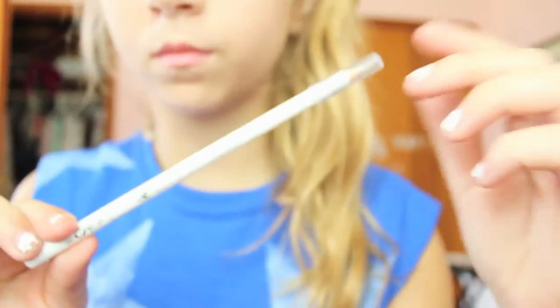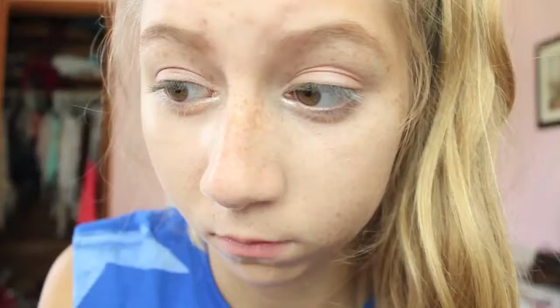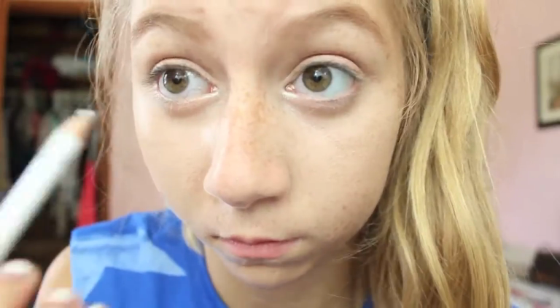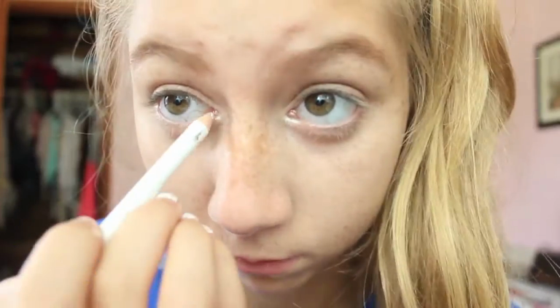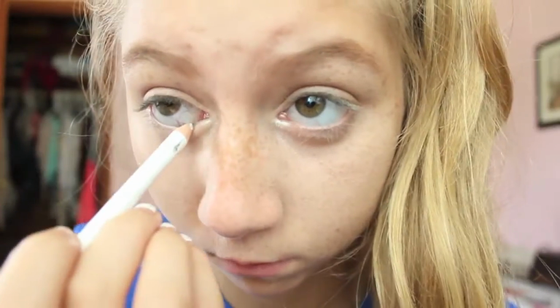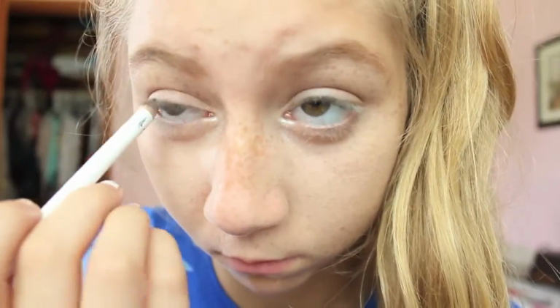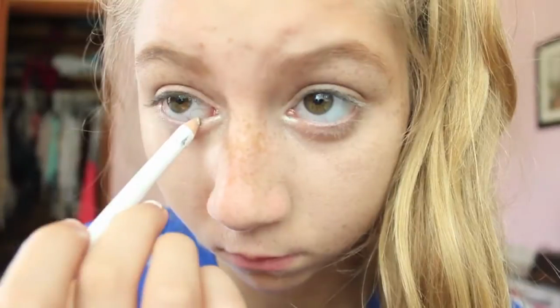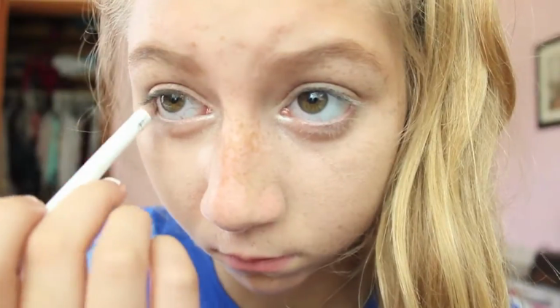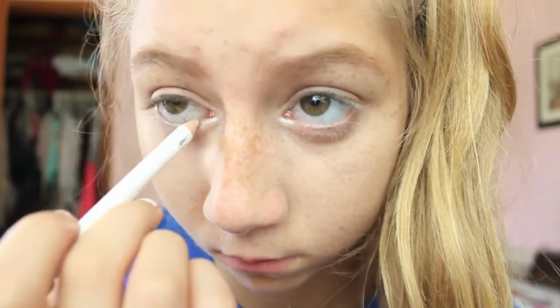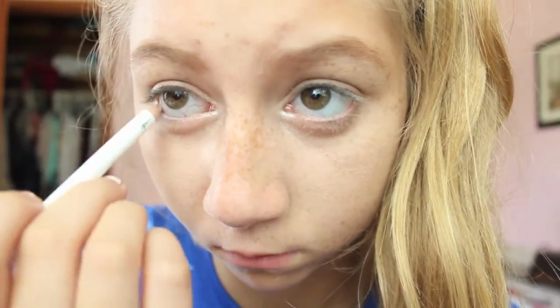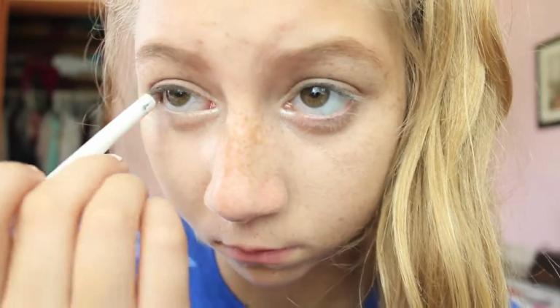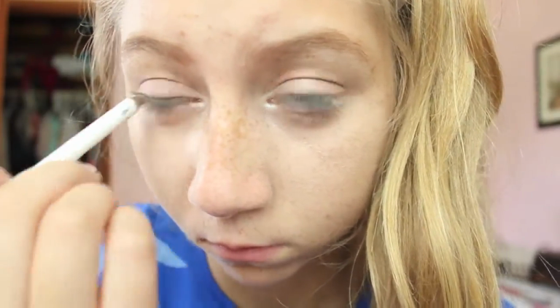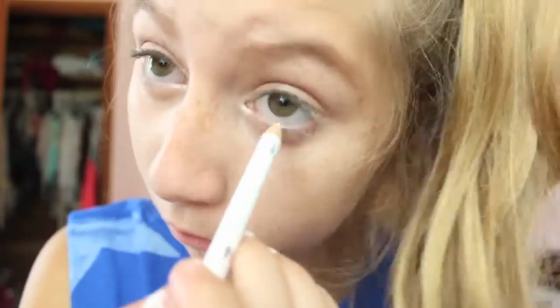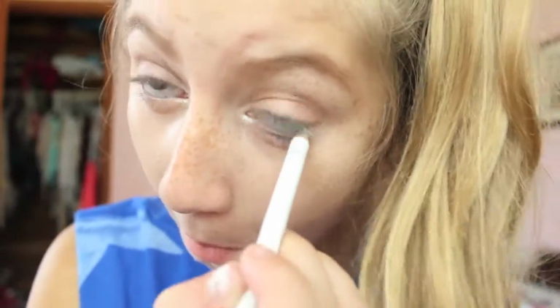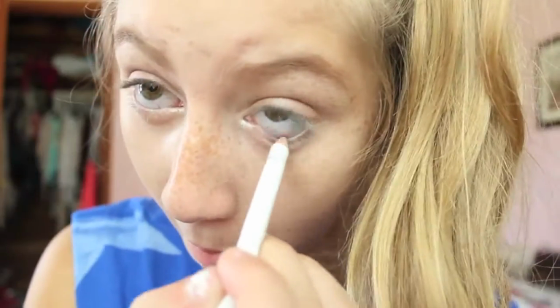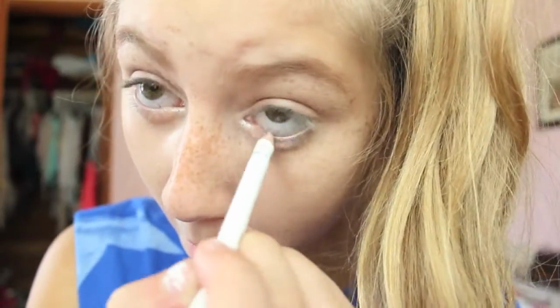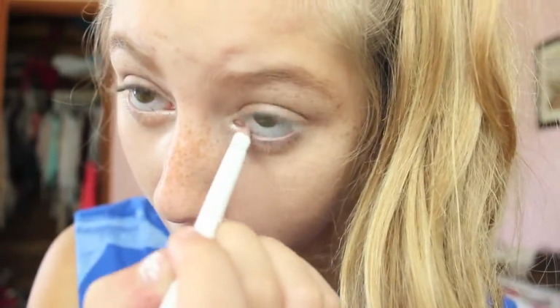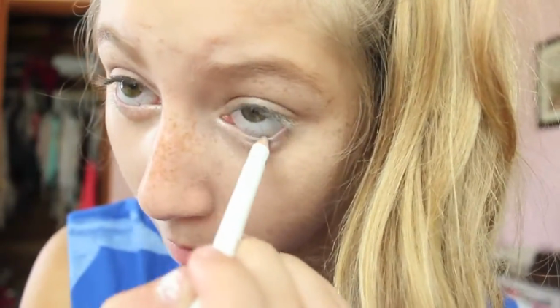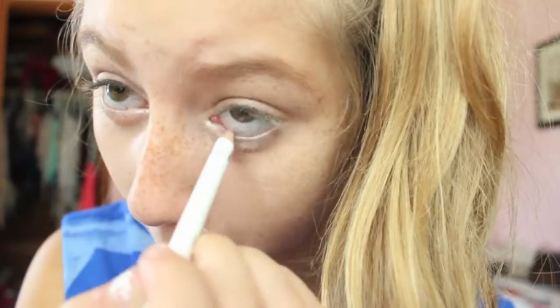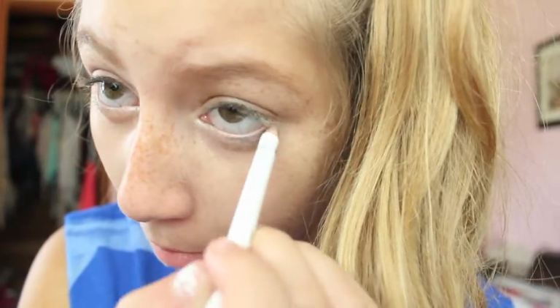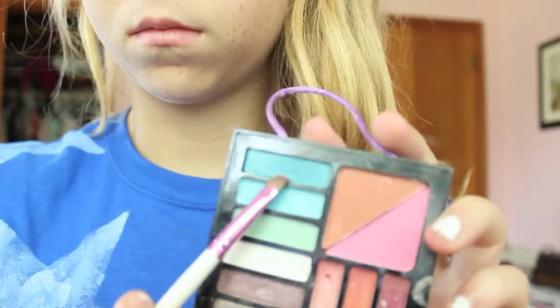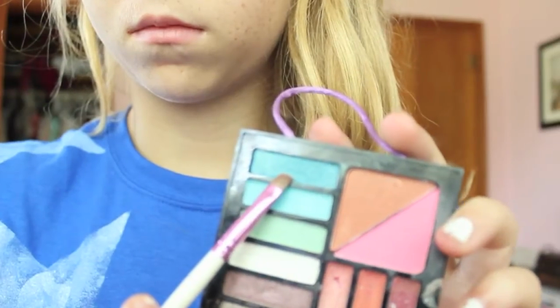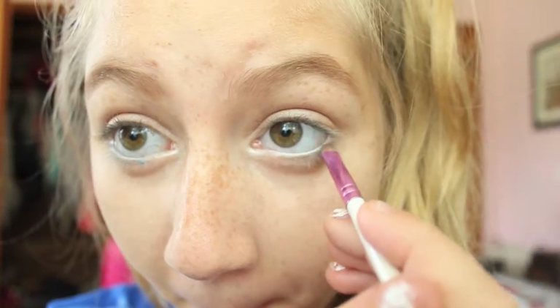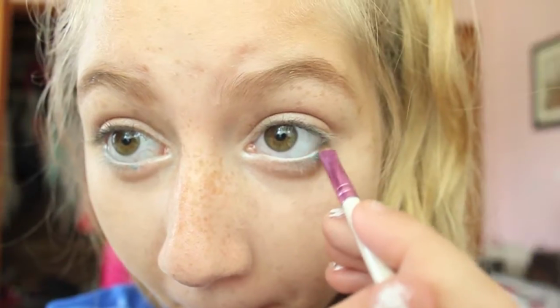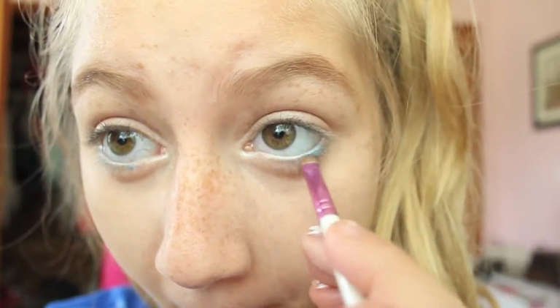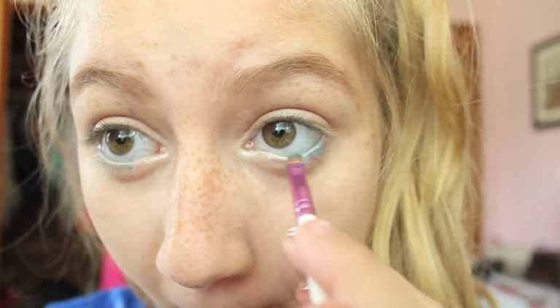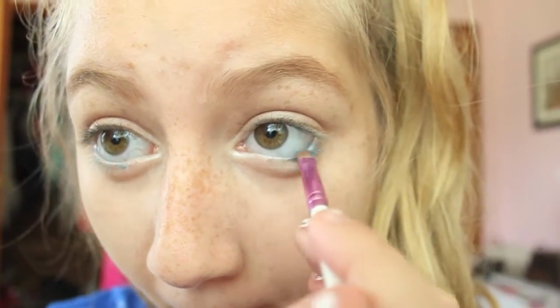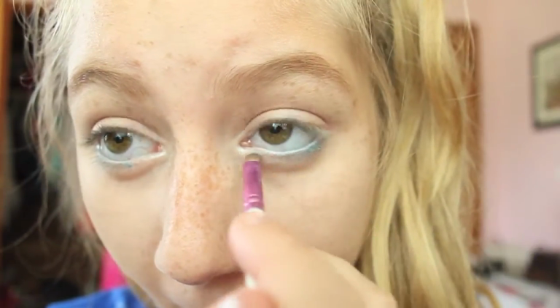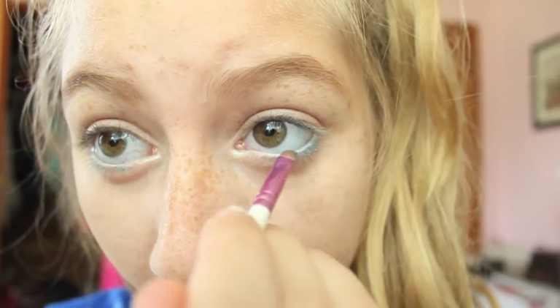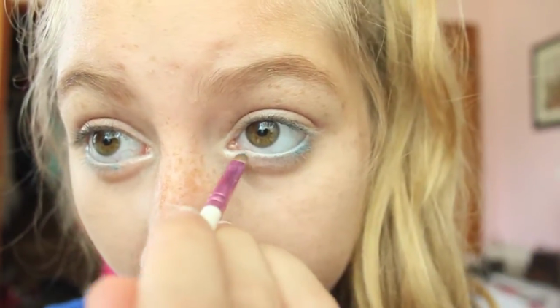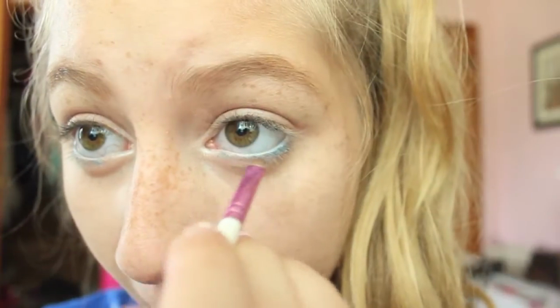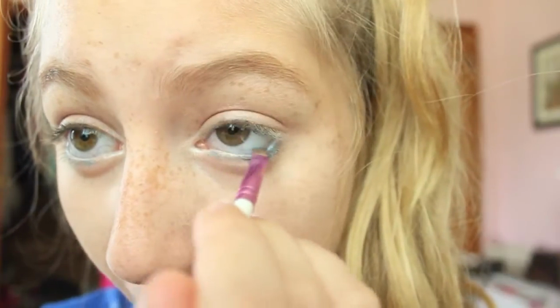I'm going to be taking this white eyeliner pencil and lining my bottom waterline. Then I'm going to be using this blue color and with an angled brush I'm just going to be applying this to my waterline as well.